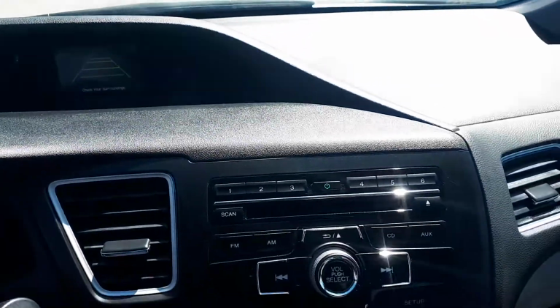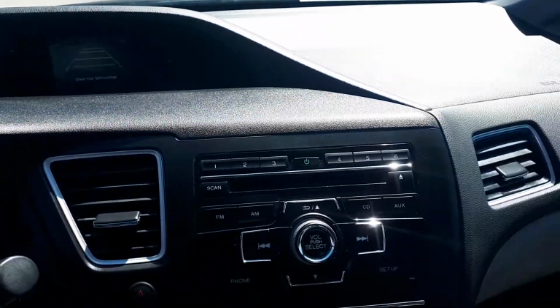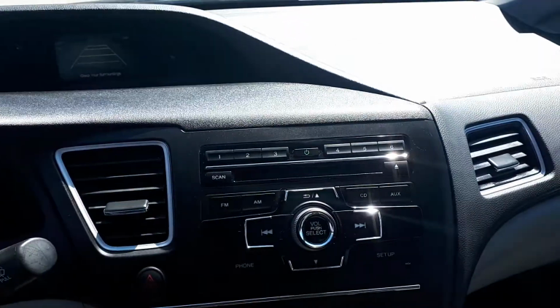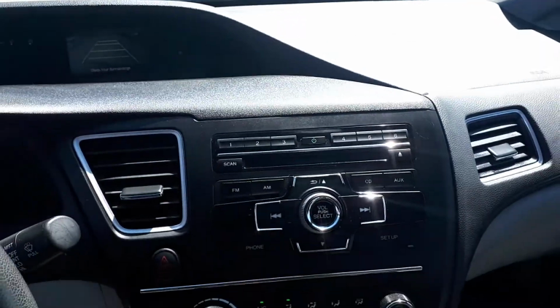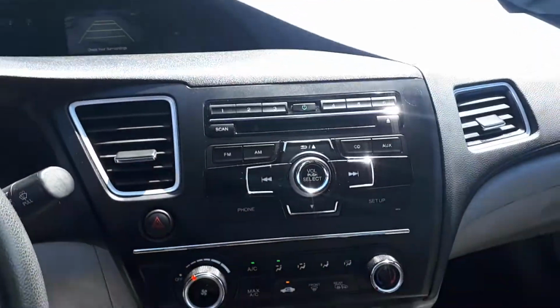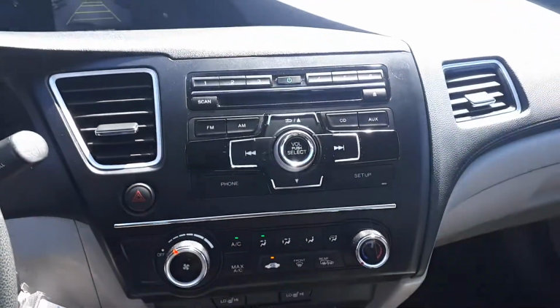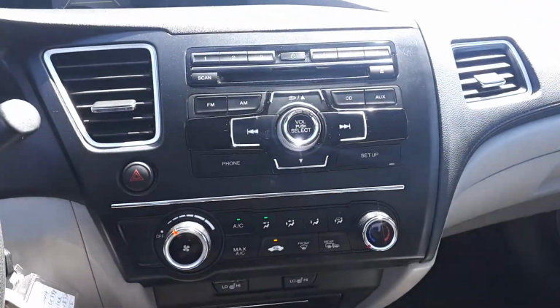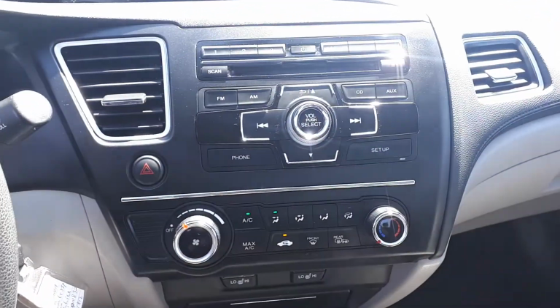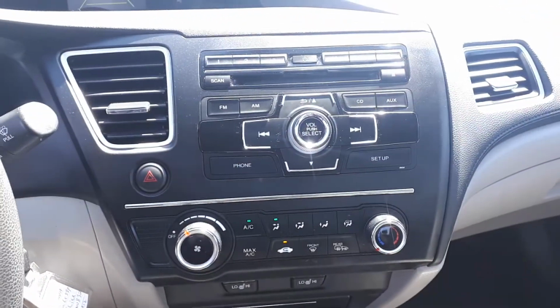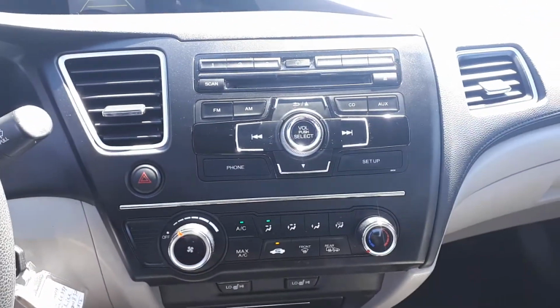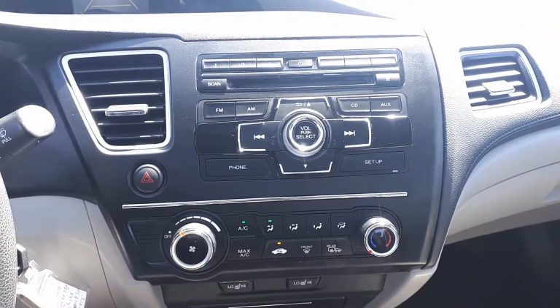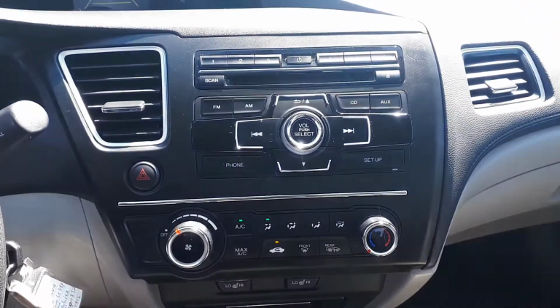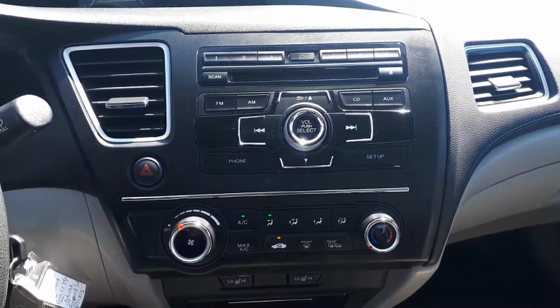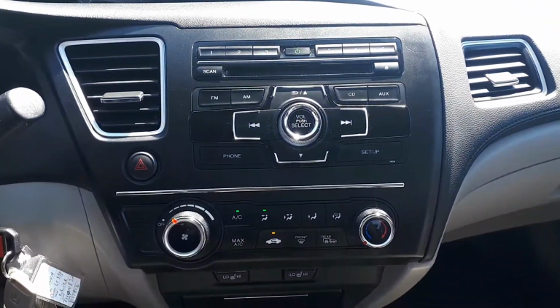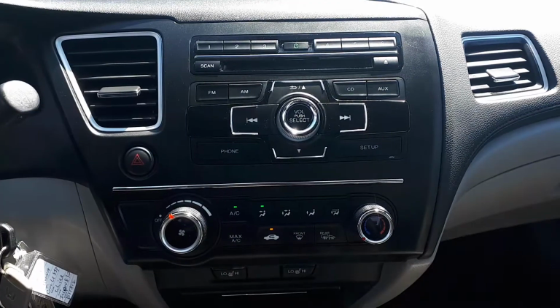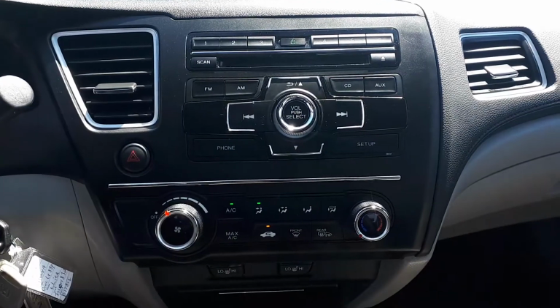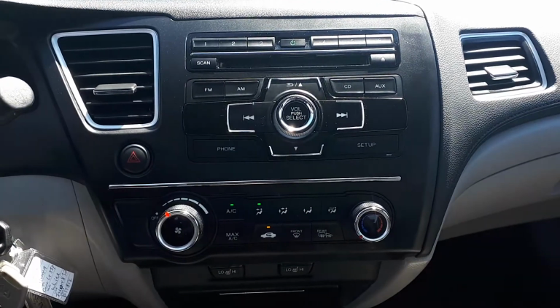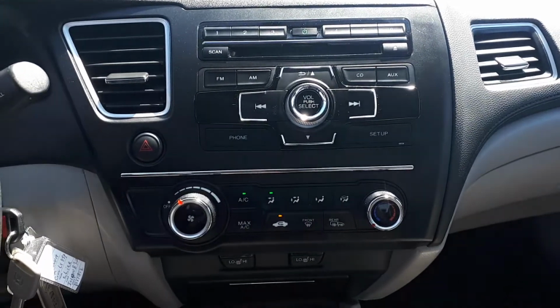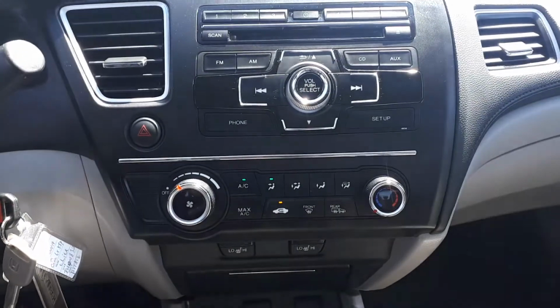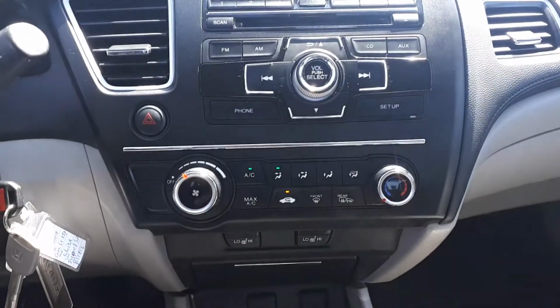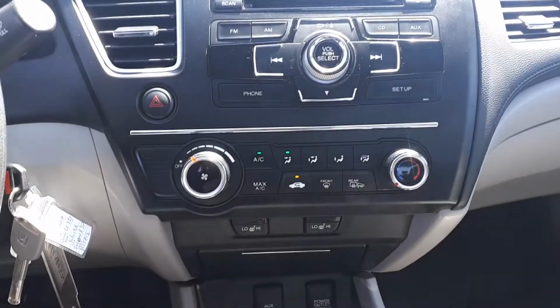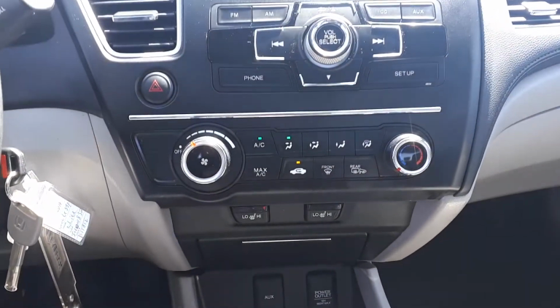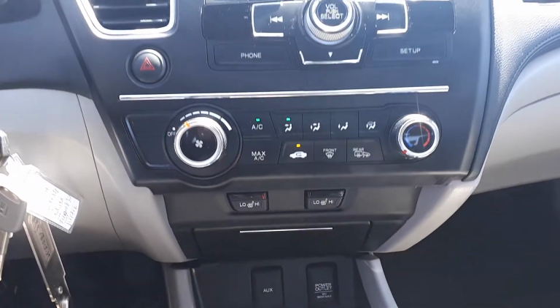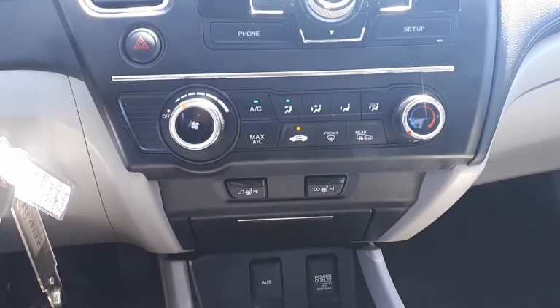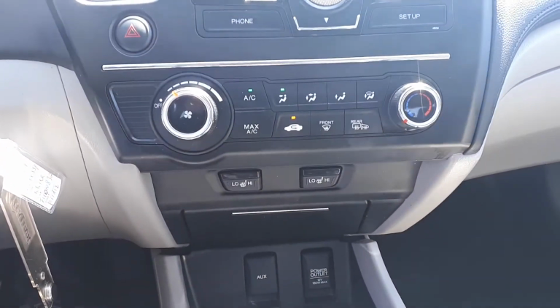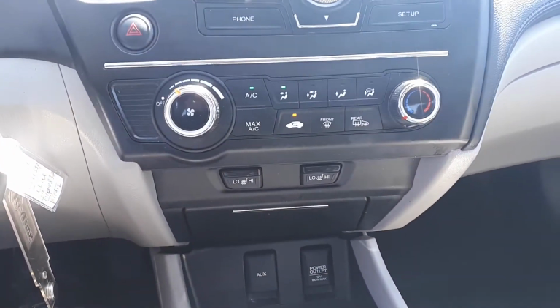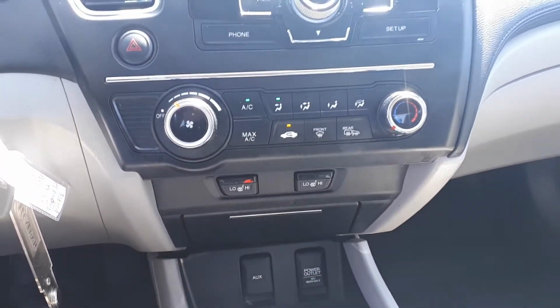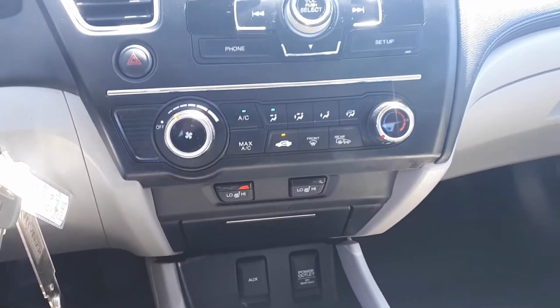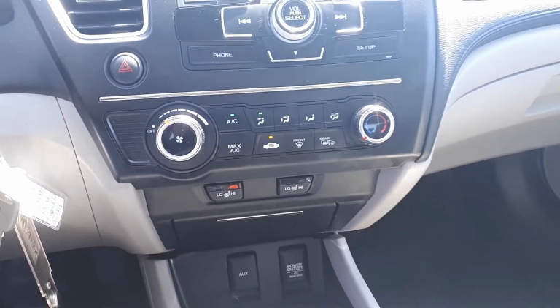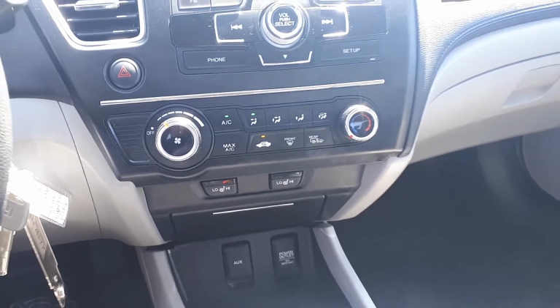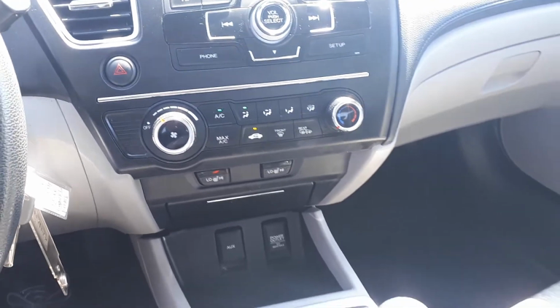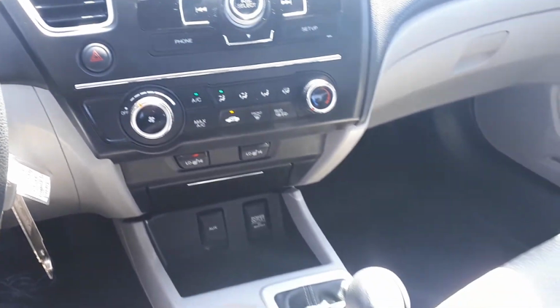And for further convenience, this vehicle has AM and FM radio stations, a CD player, auxiliary input, Bluetooth audio, heated seating, and many more great features.